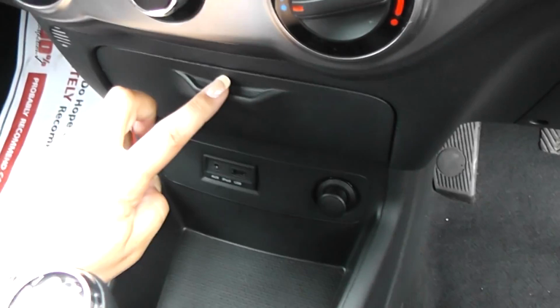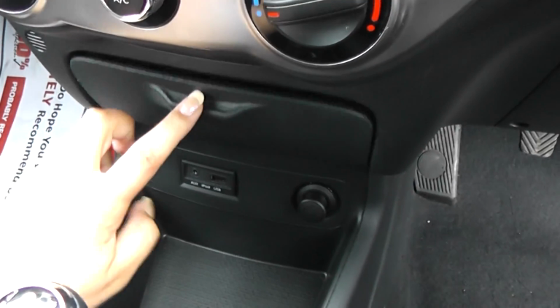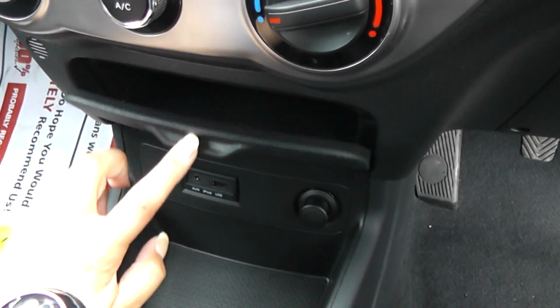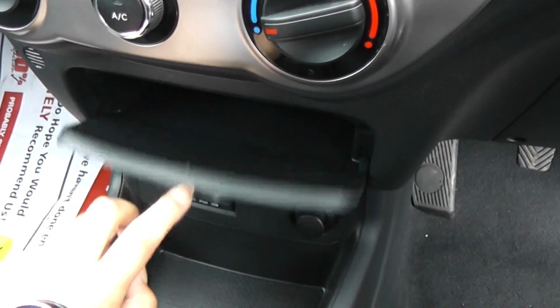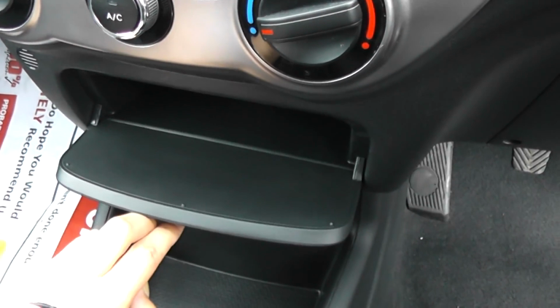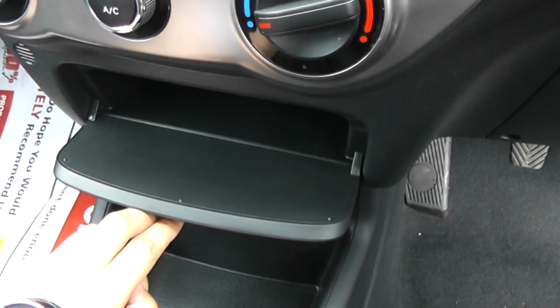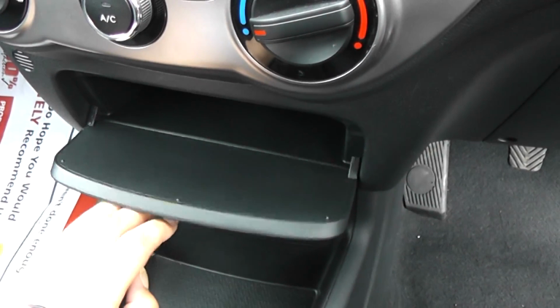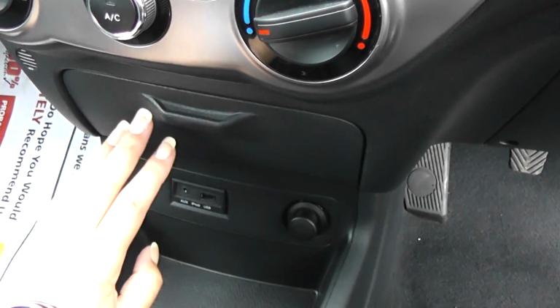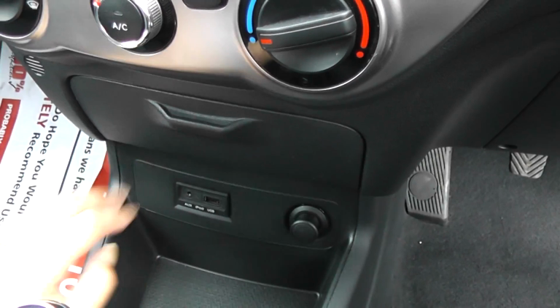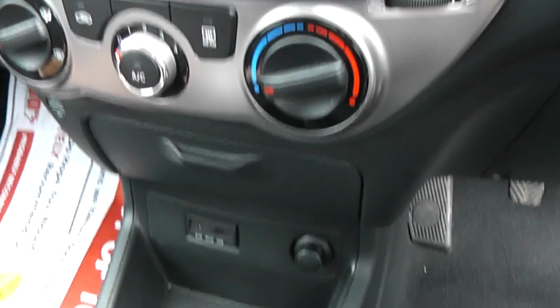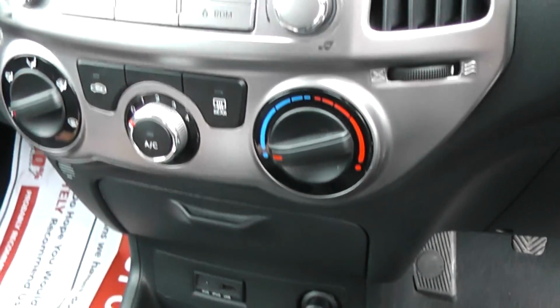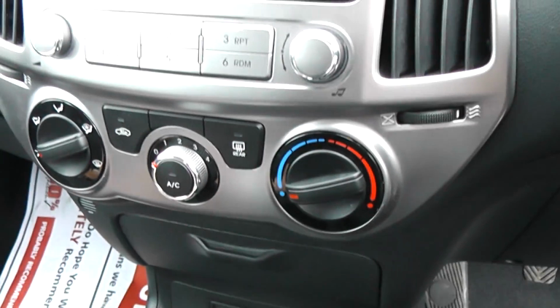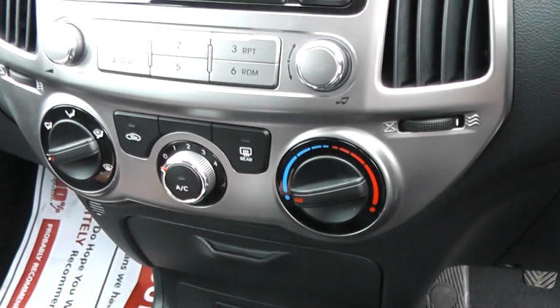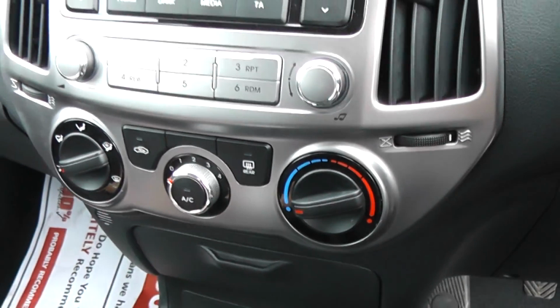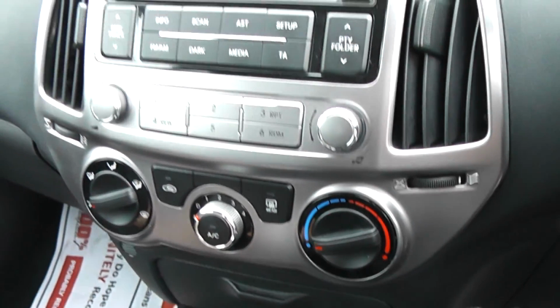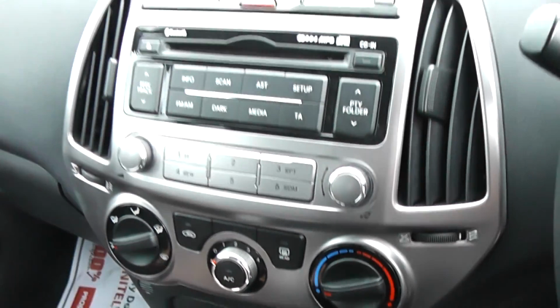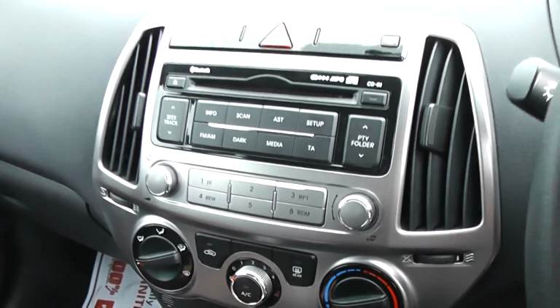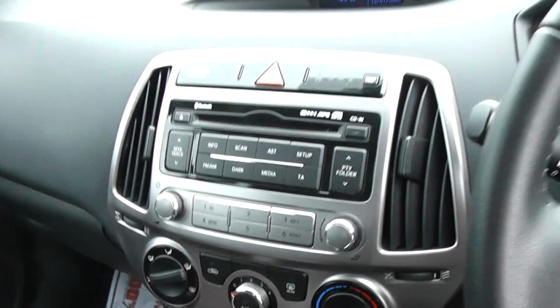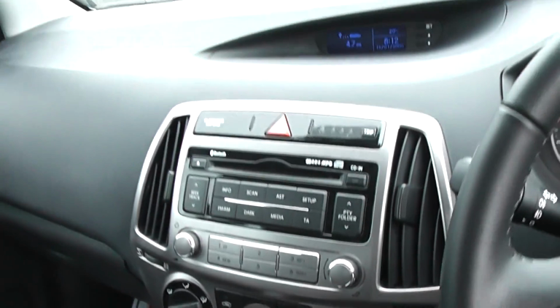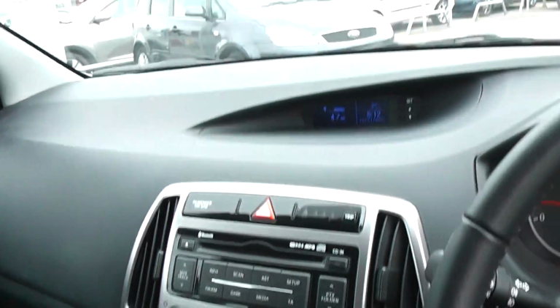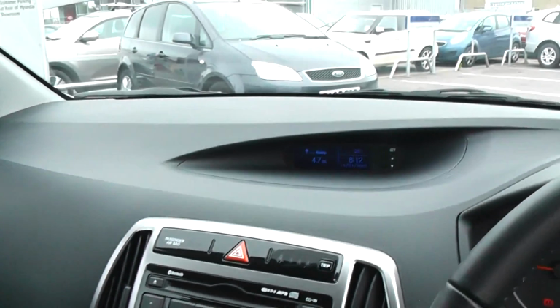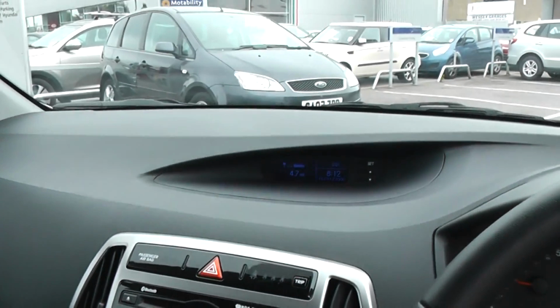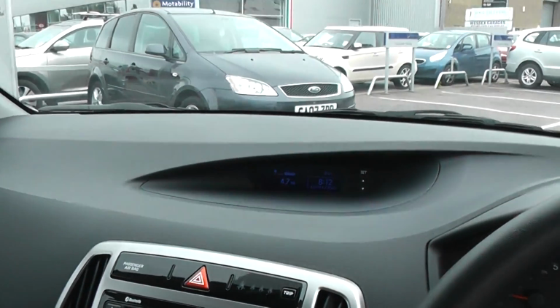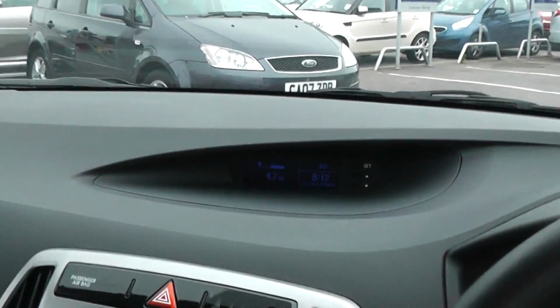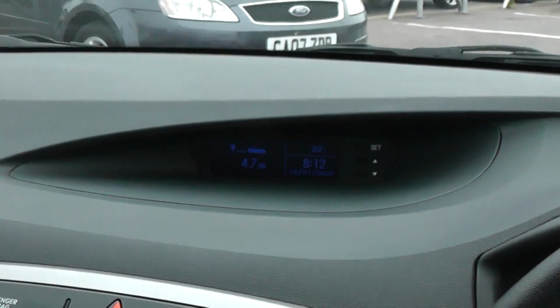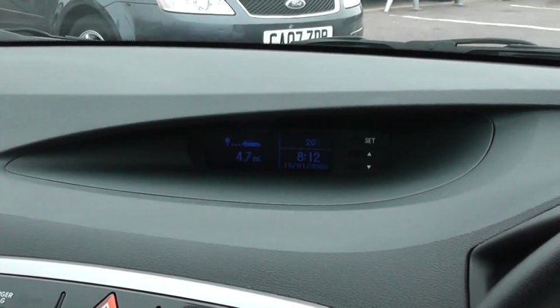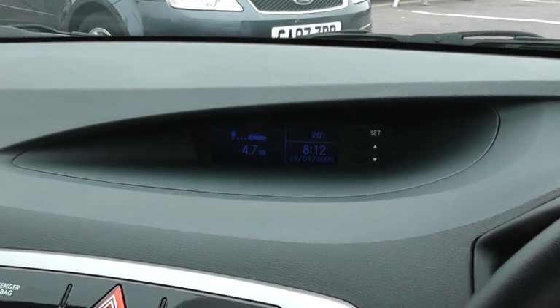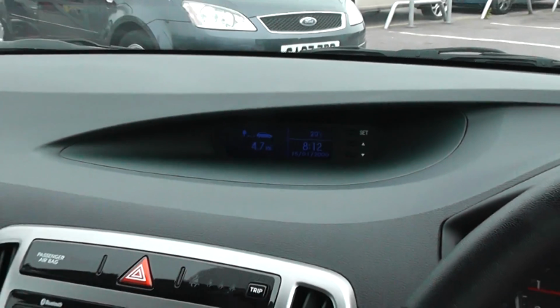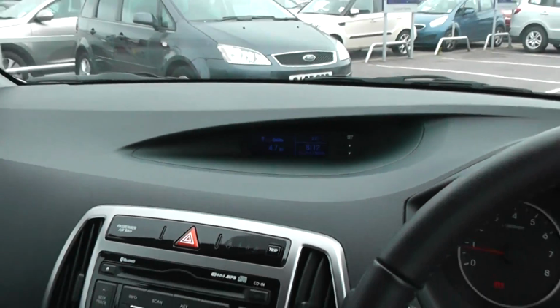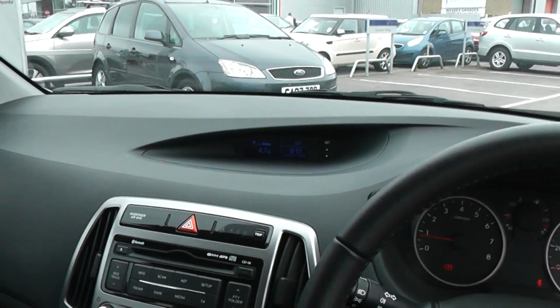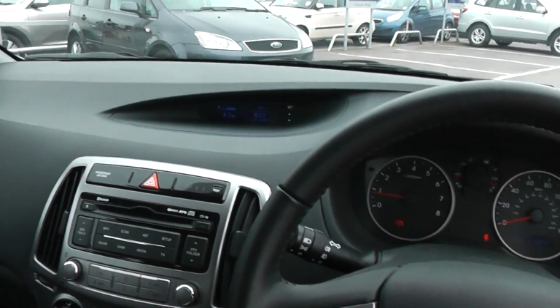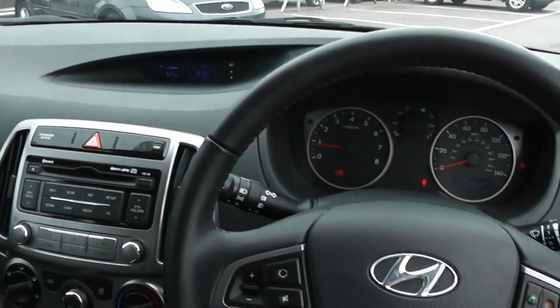Also features additional storage, air conditioning, CD and radio. It also has a head-up display and Bluetooth so you can connect it to your phone.